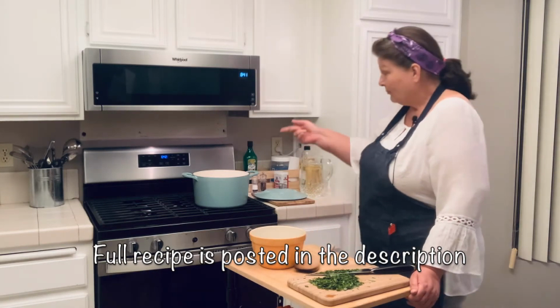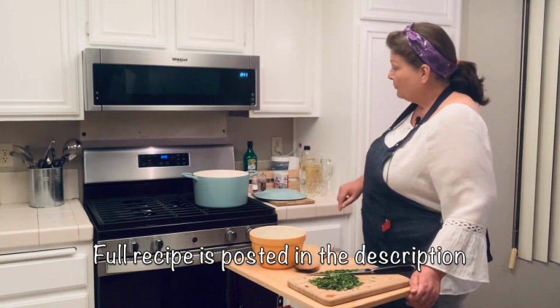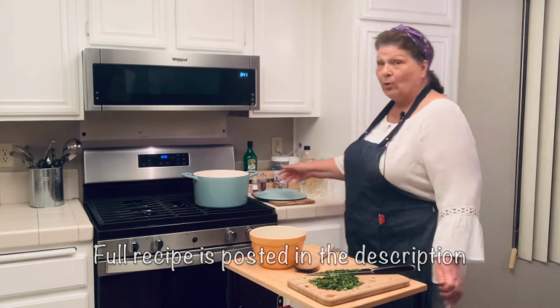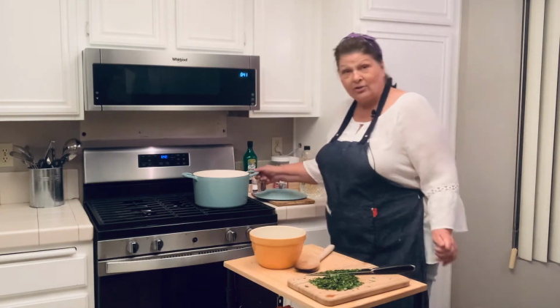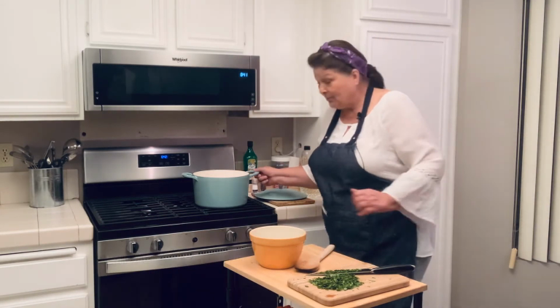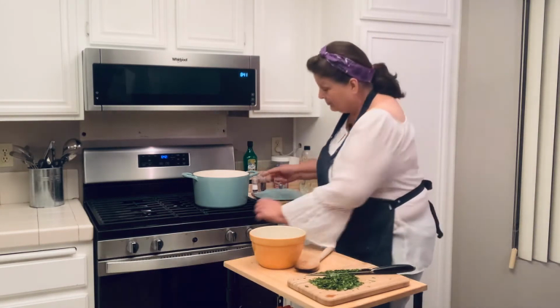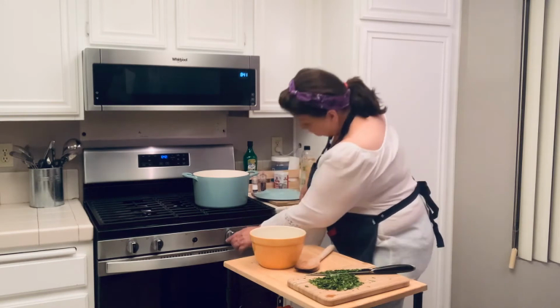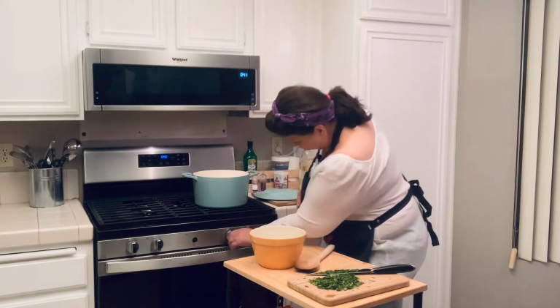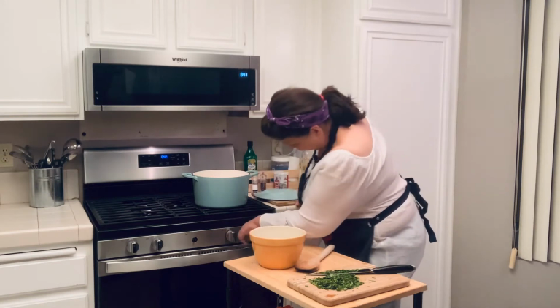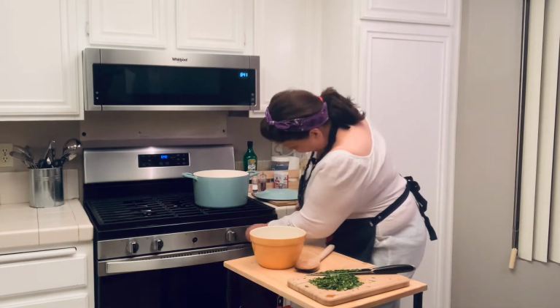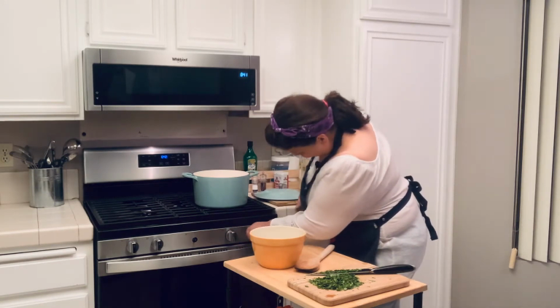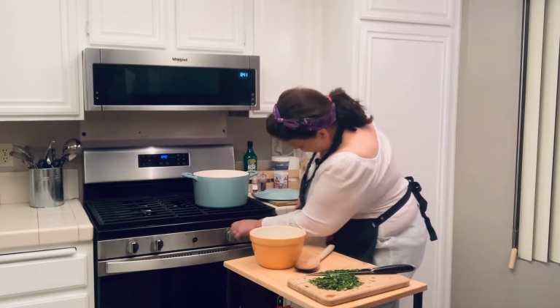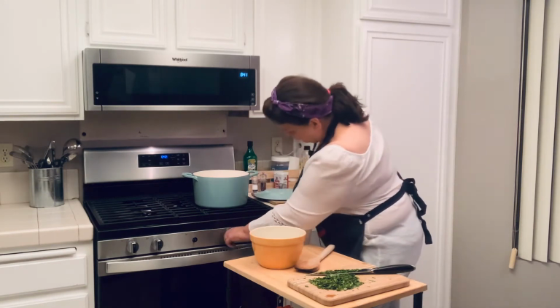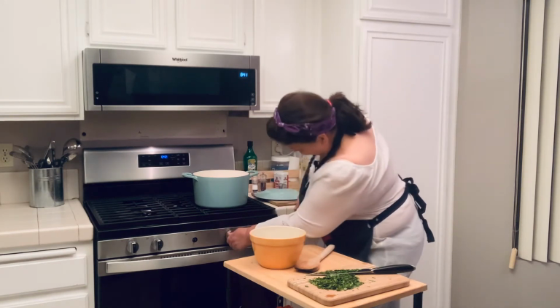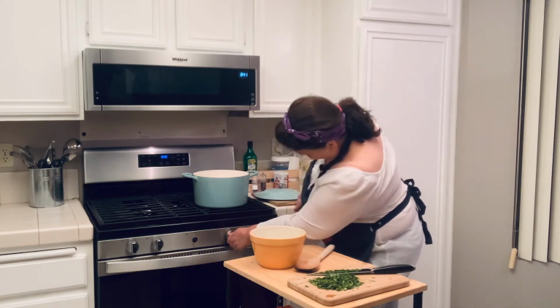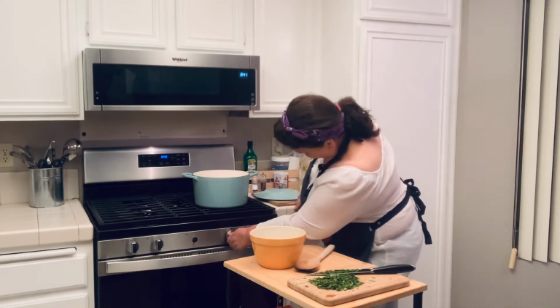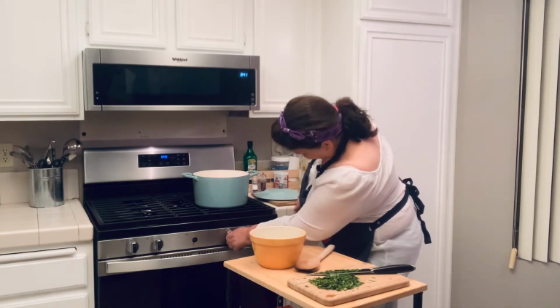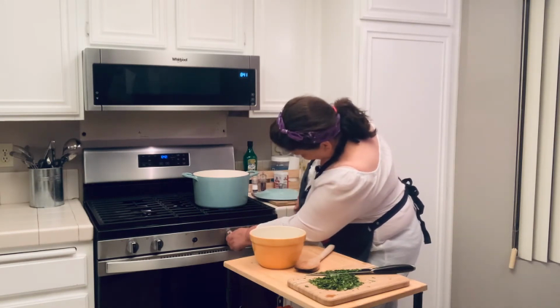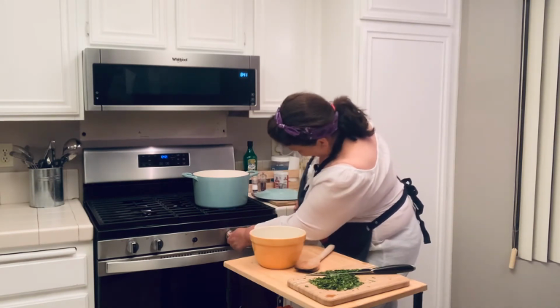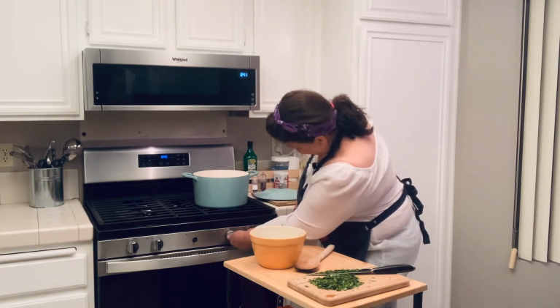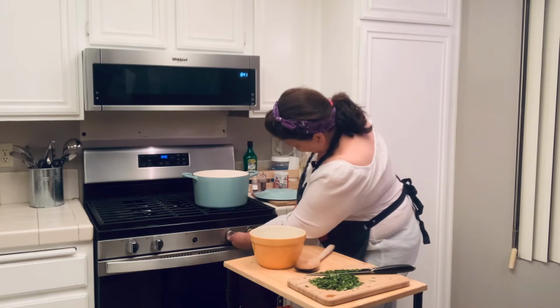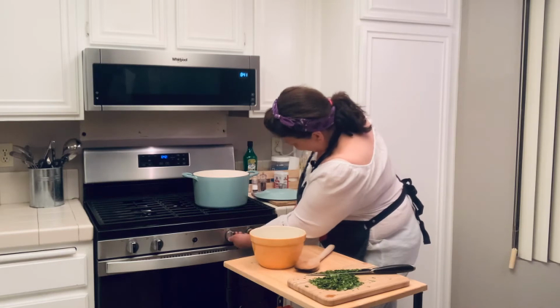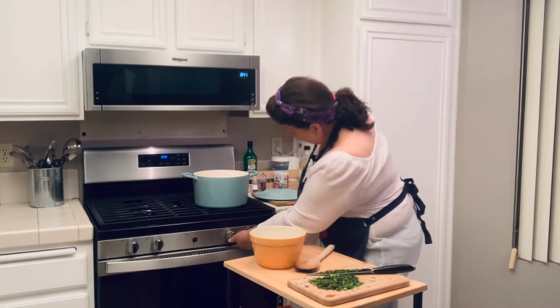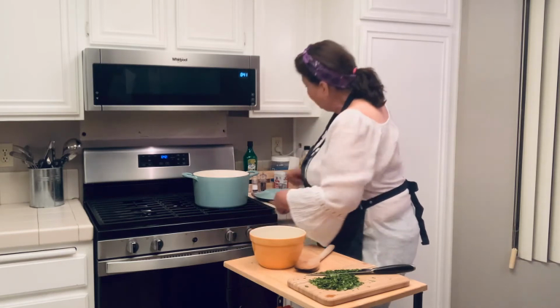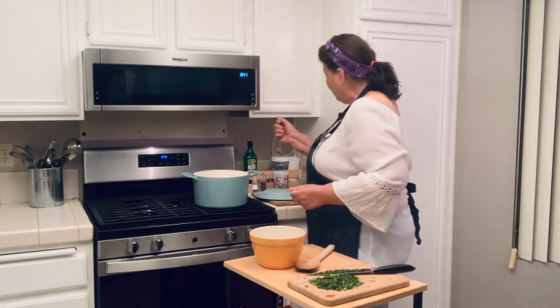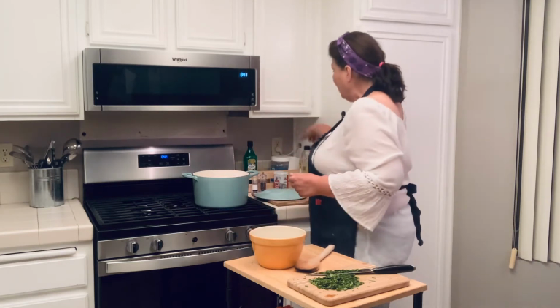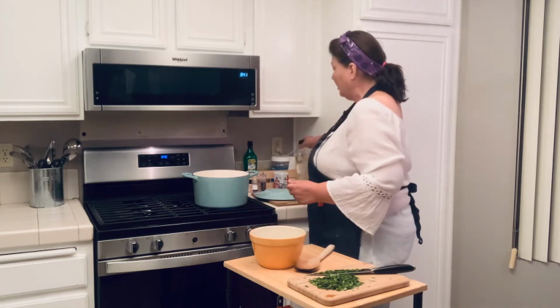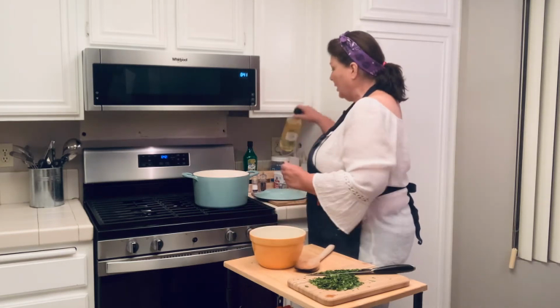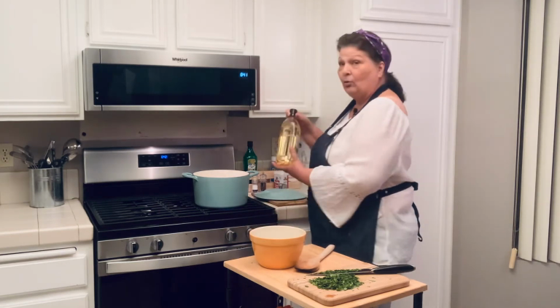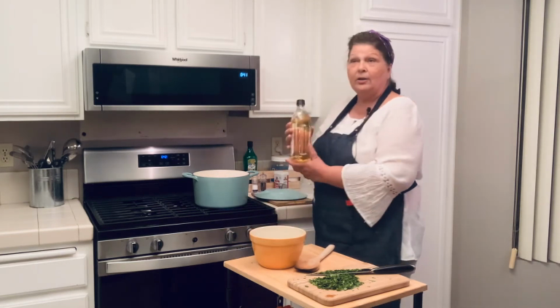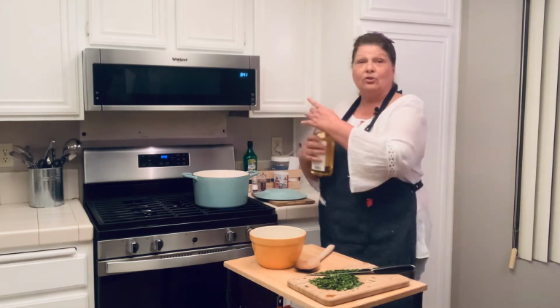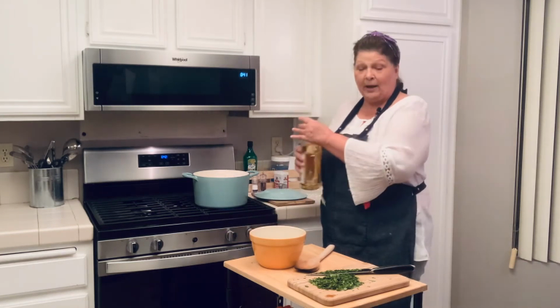5 quart dutch oven. Helps if you start the right burner. Medium heat, a little olive oil into the pan.